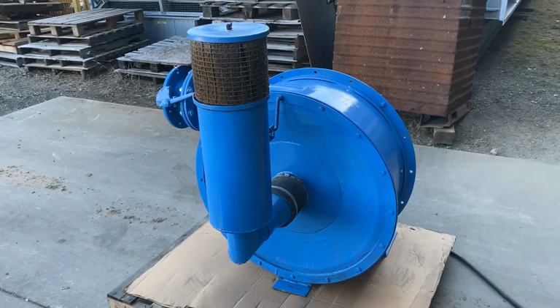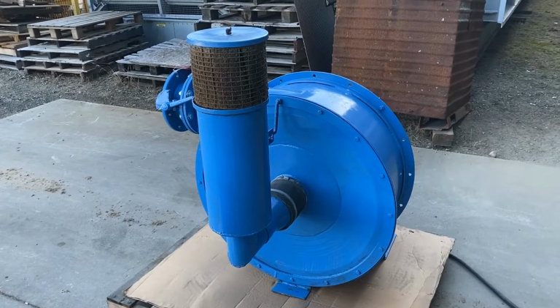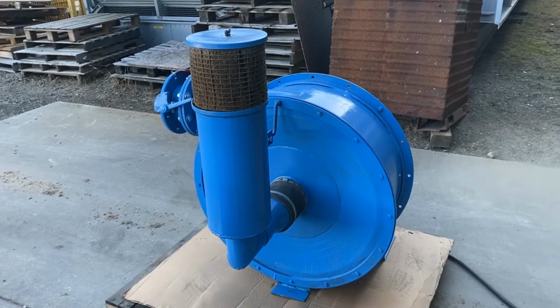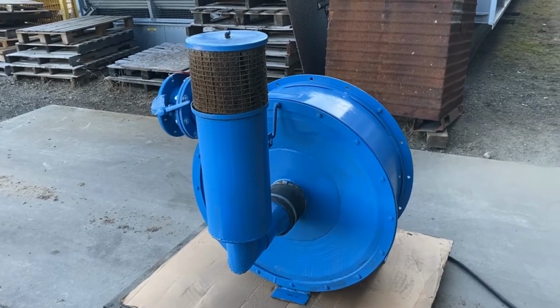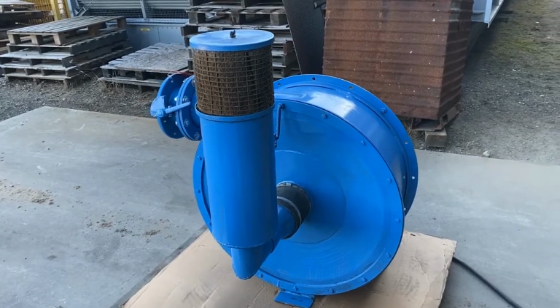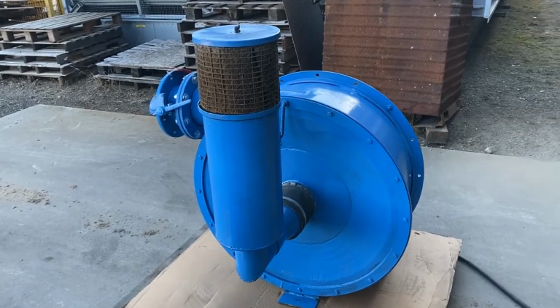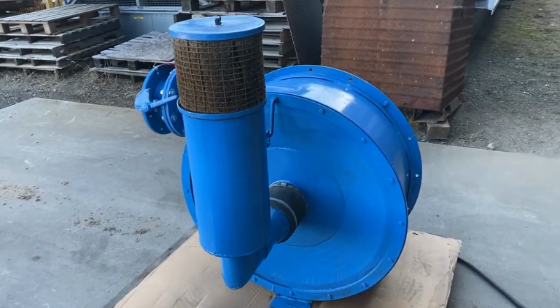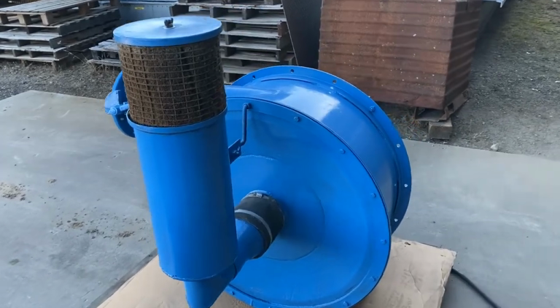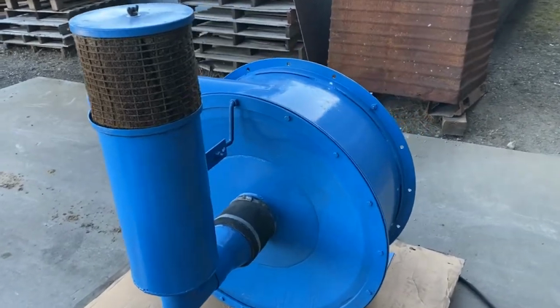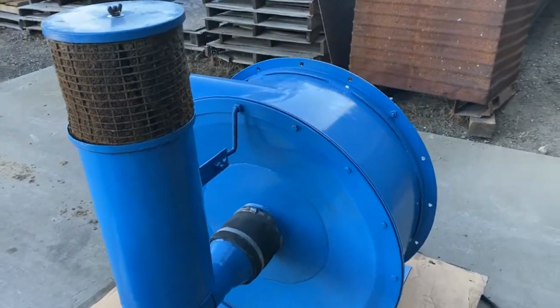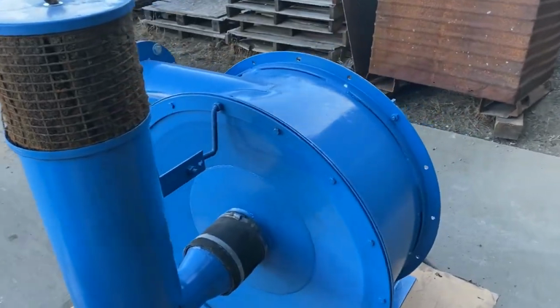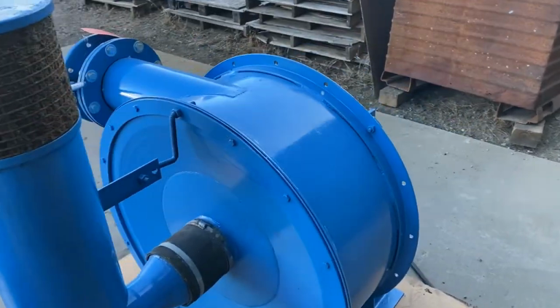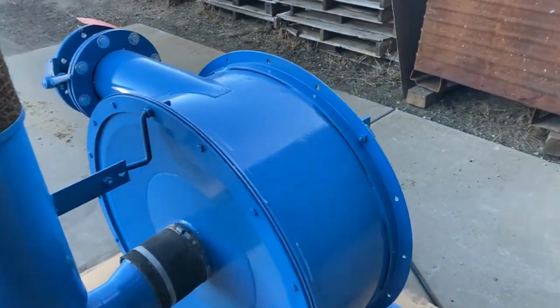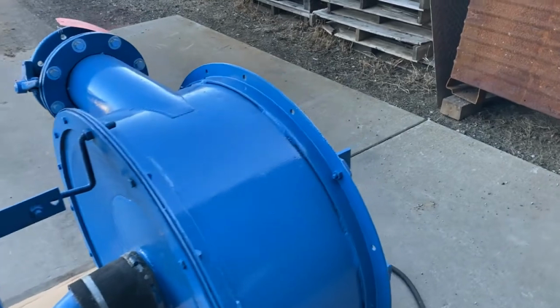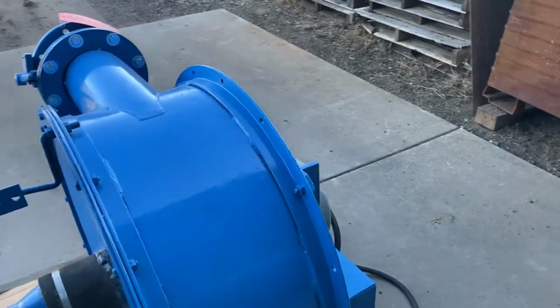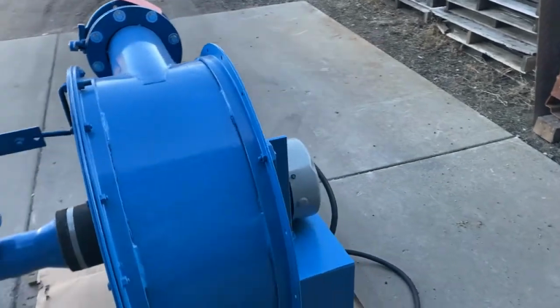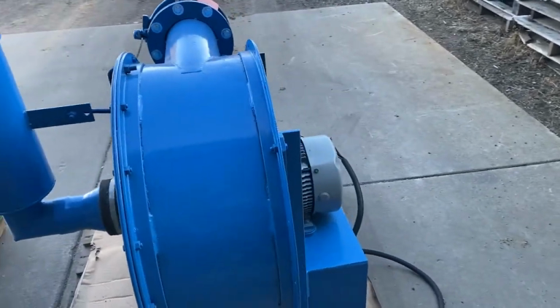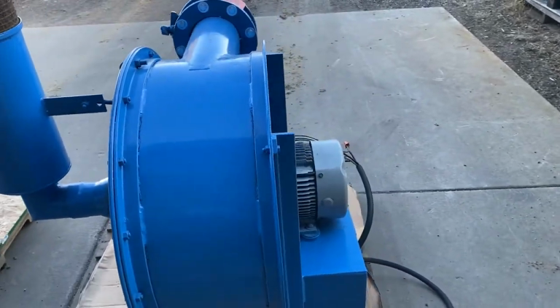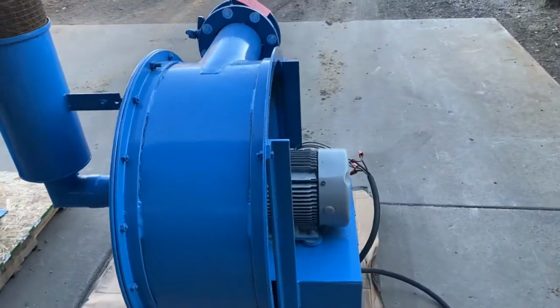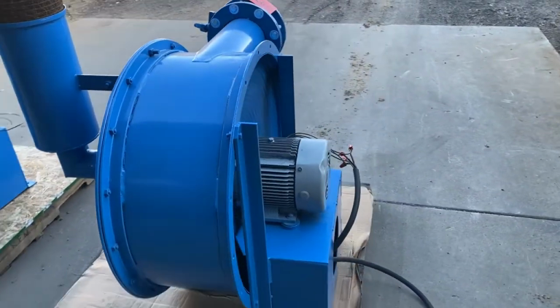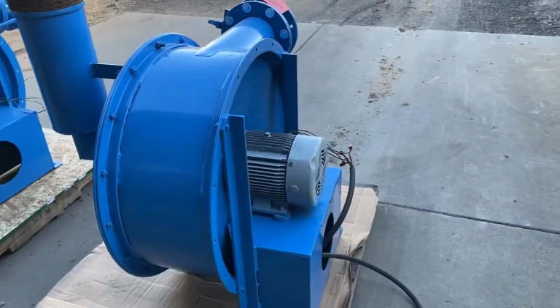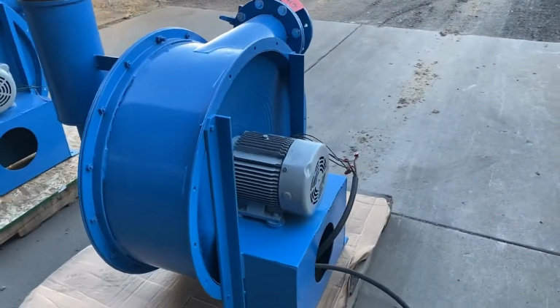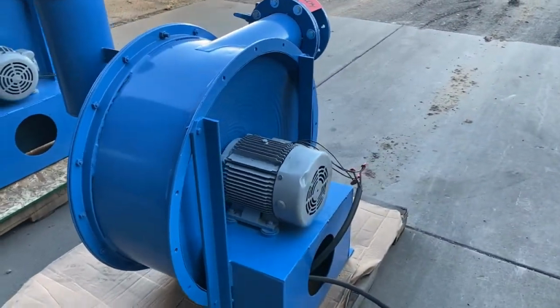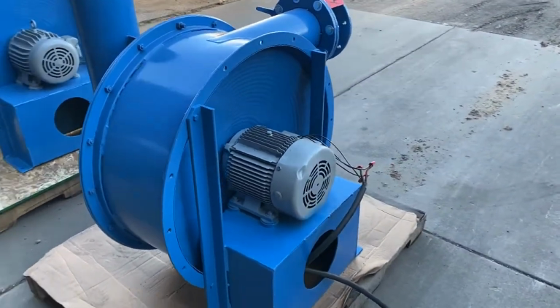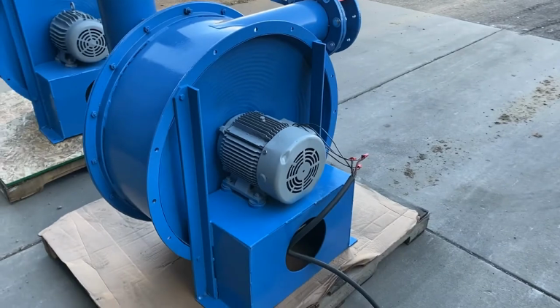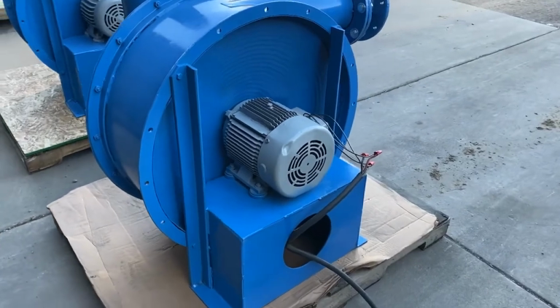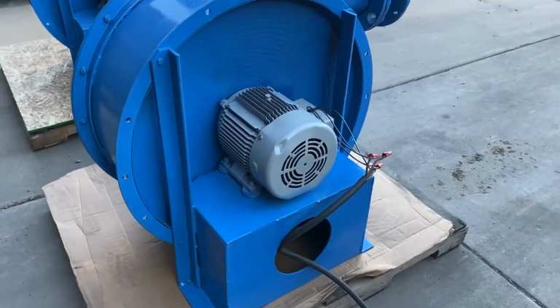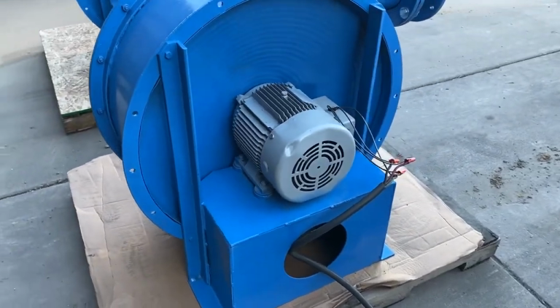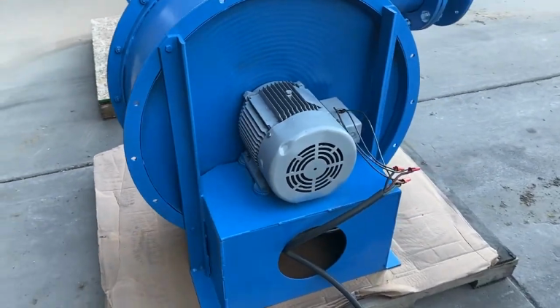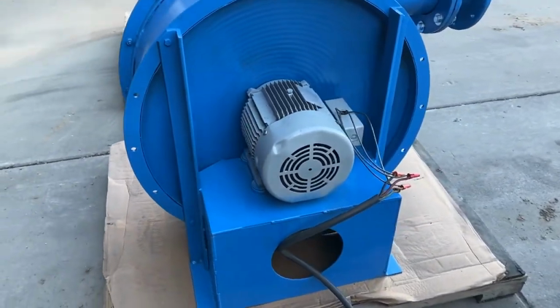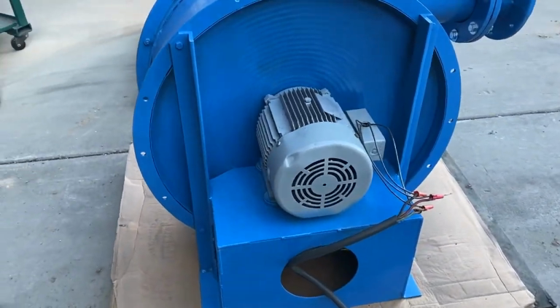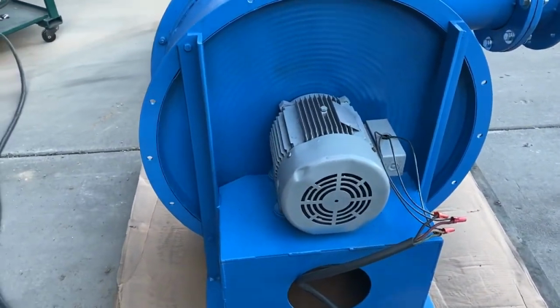Hello, today you're looking at a Spencer 3 horsepower steel air agitation blower brought to you by Lanco. The unit is rated for 400 CFM and does have a 3 horsepower motor. It can be wired for 230 or 460.